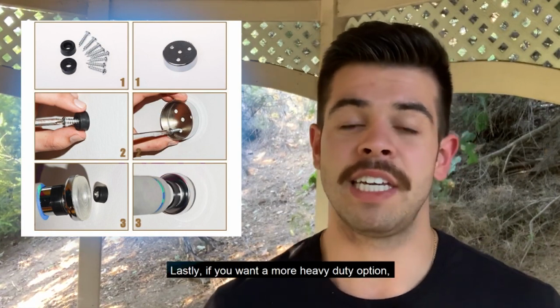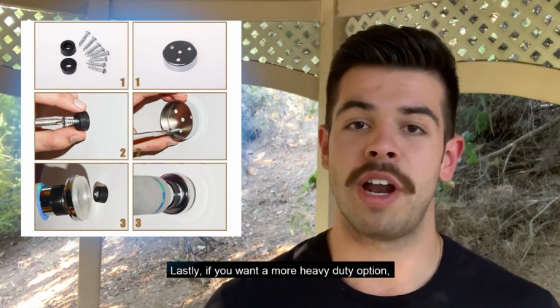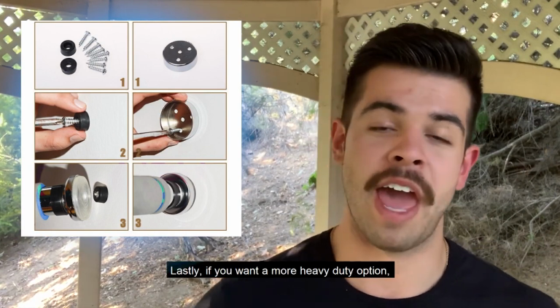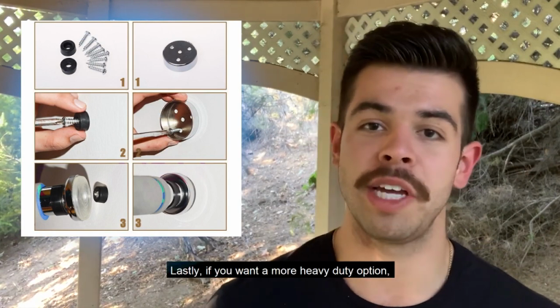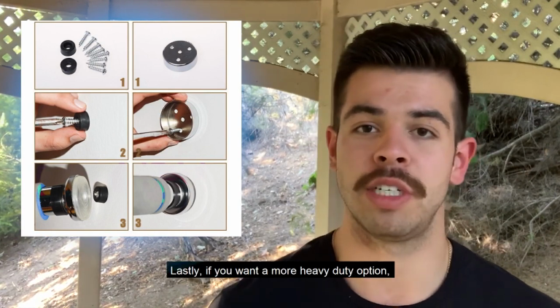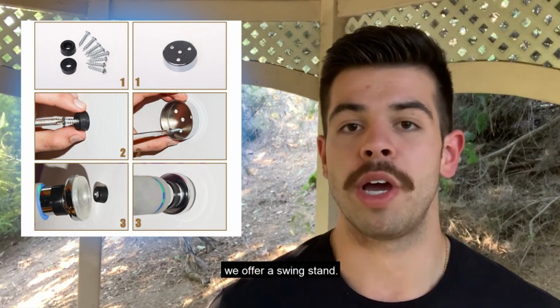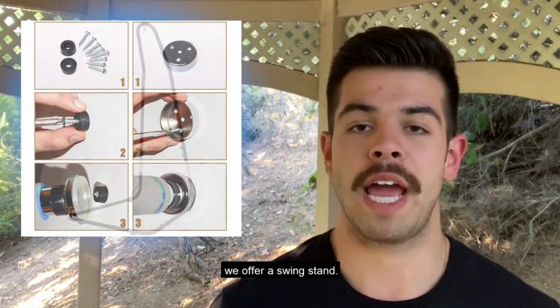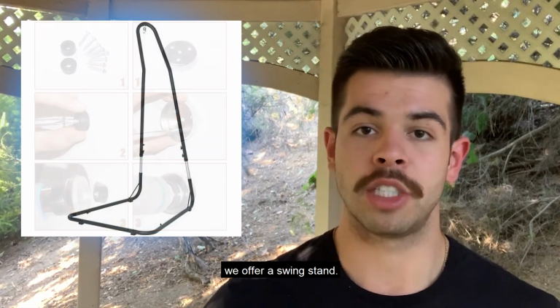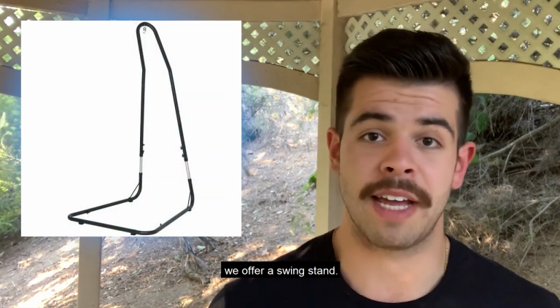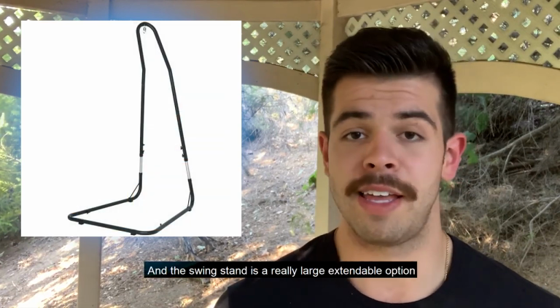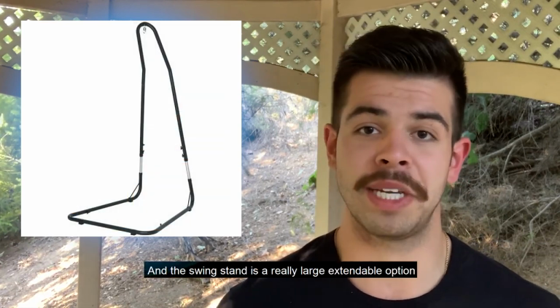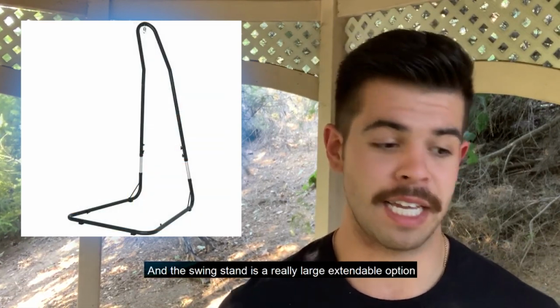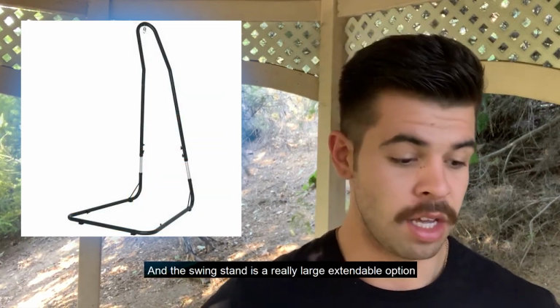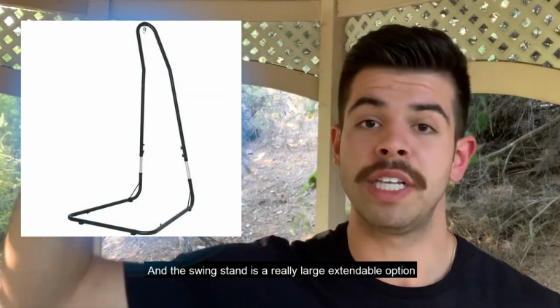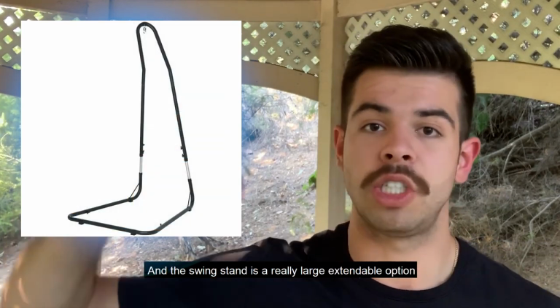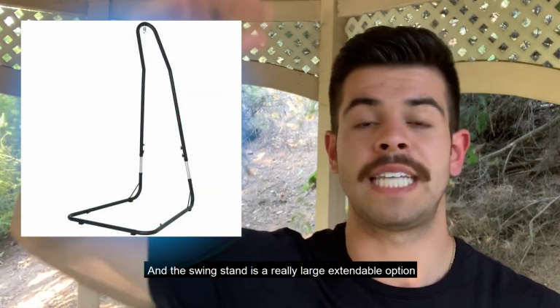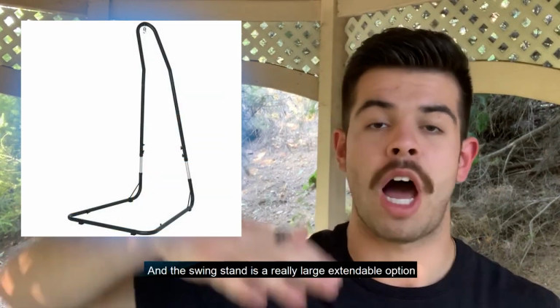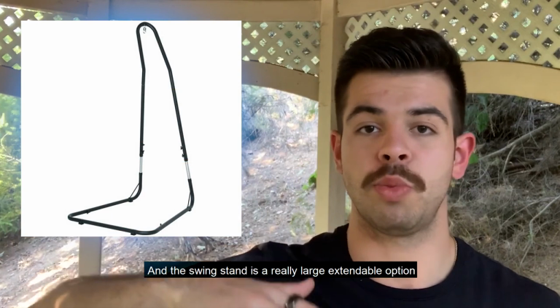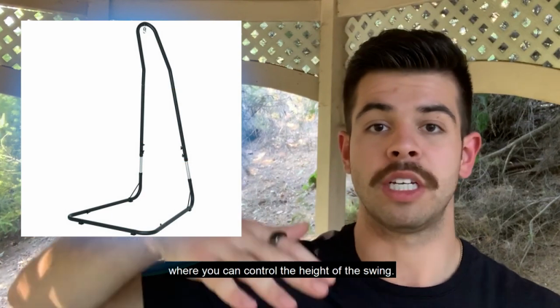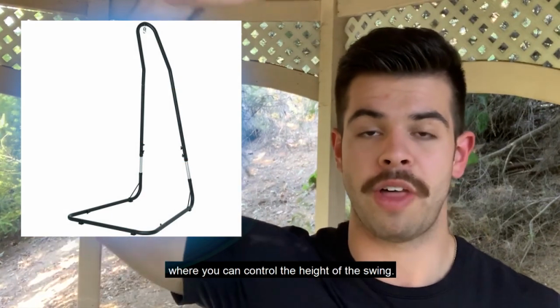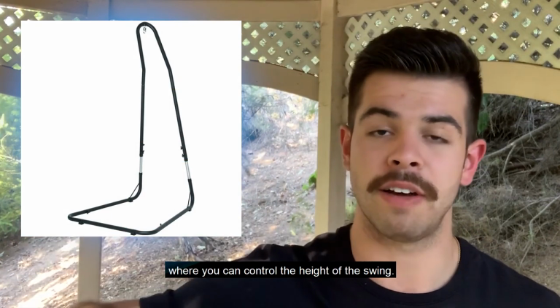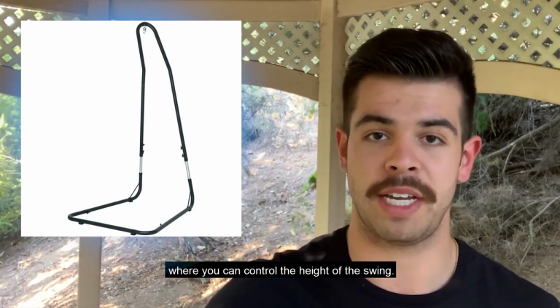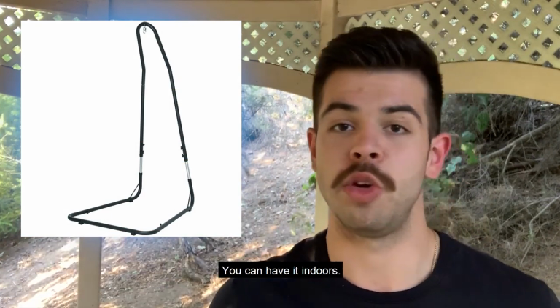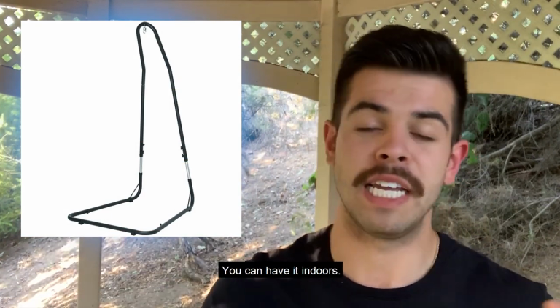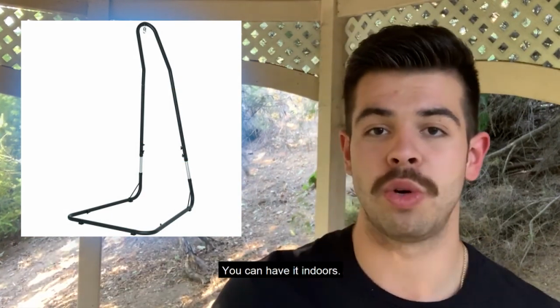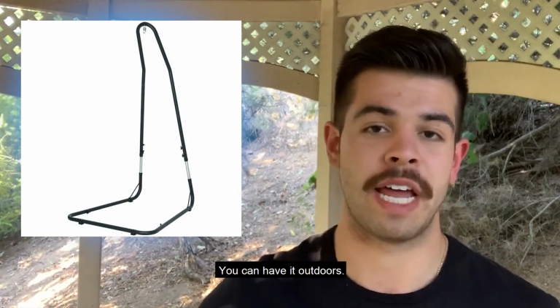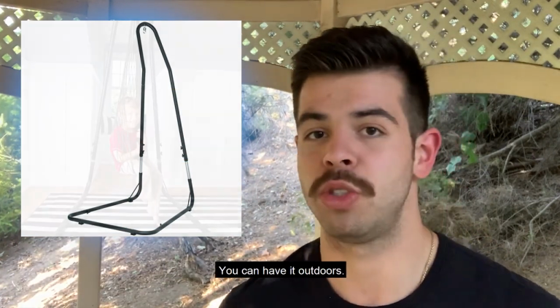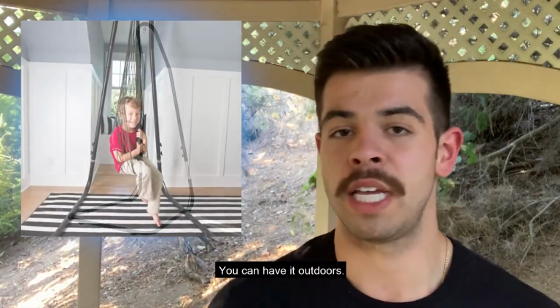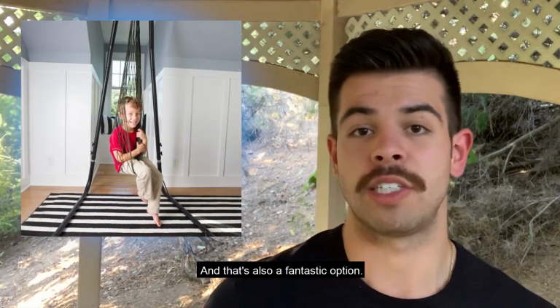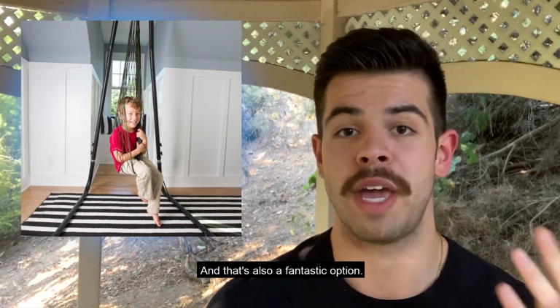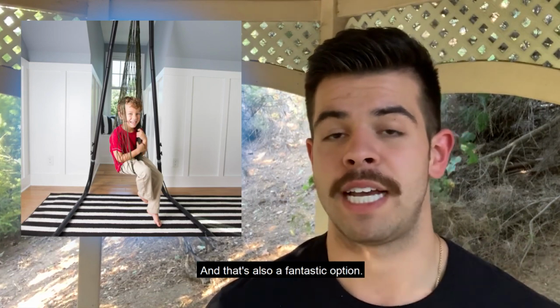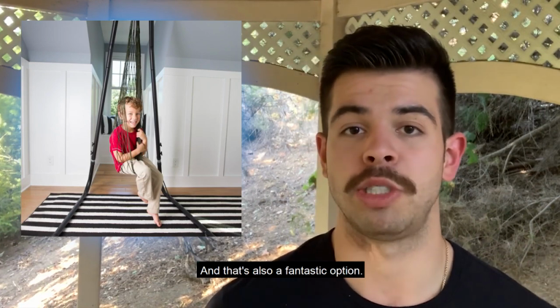Lastly, if you want a more heavy-duty option, we offer a swing stand — a large extendable option where you can control the height of the swing. You can use it indoors or outdoors, and that's also a fantastic option.